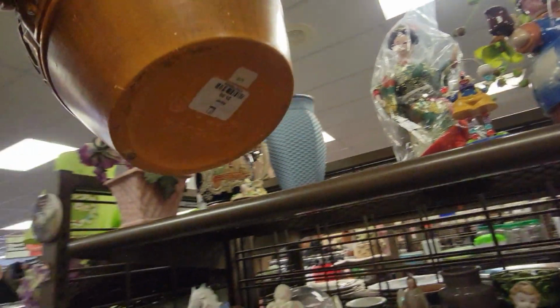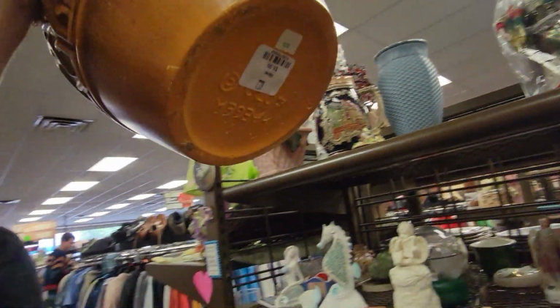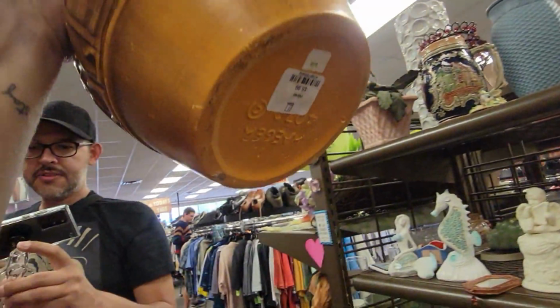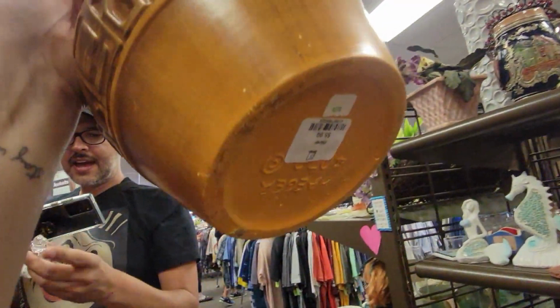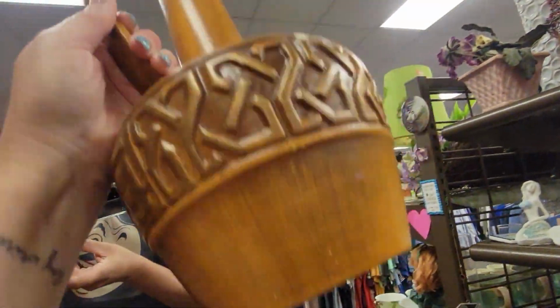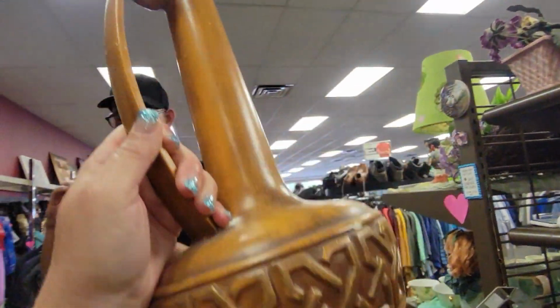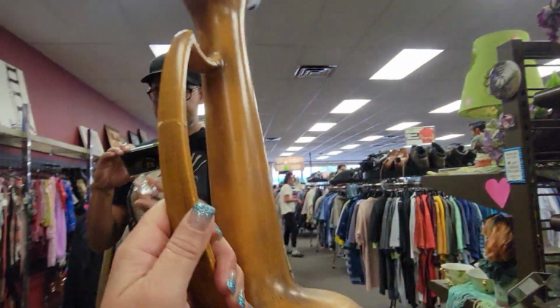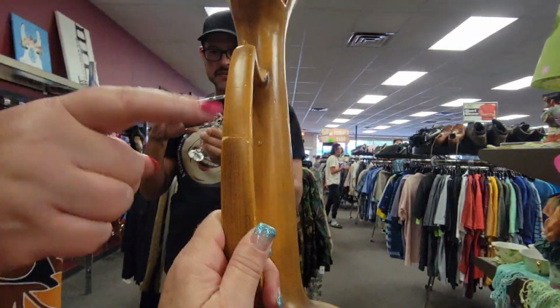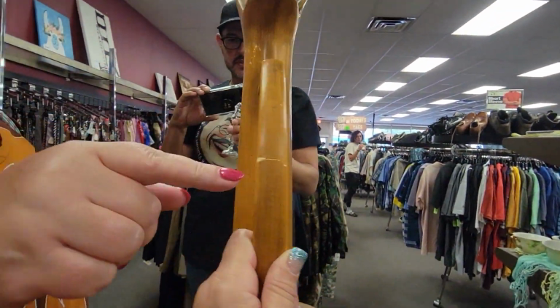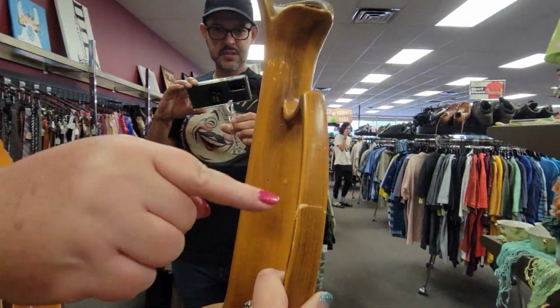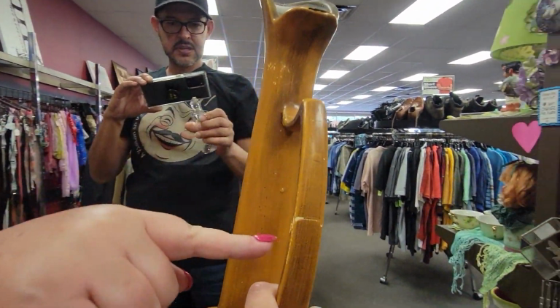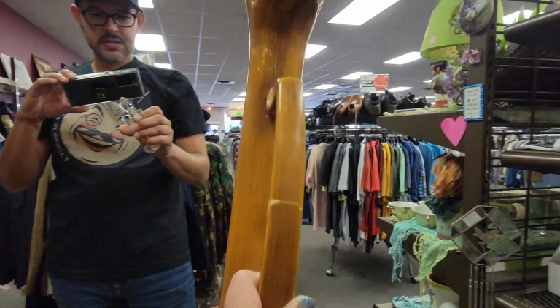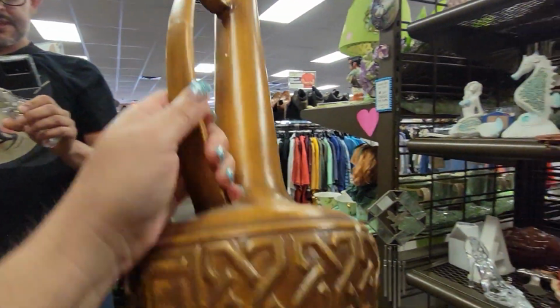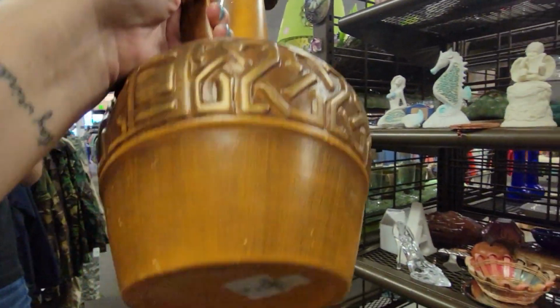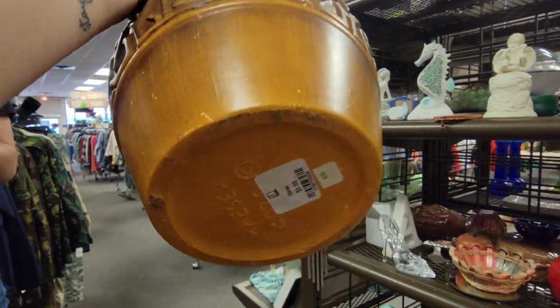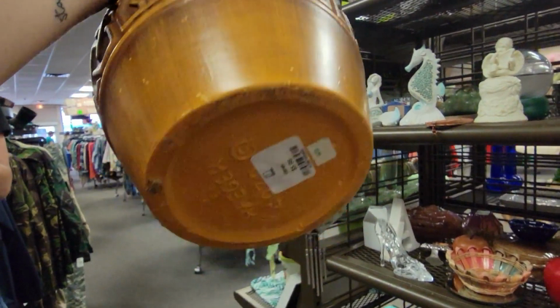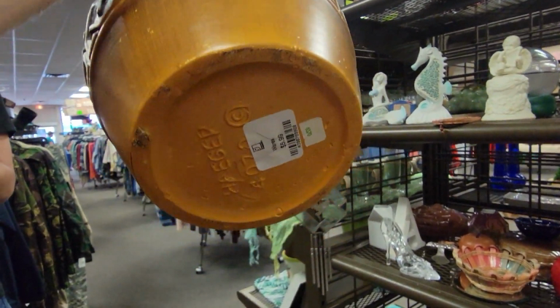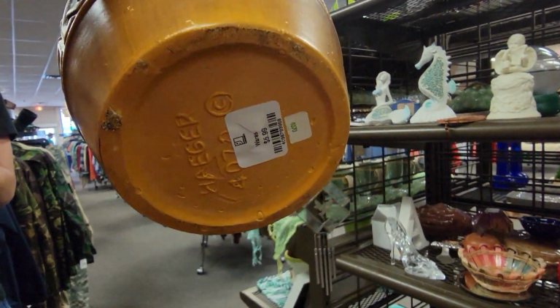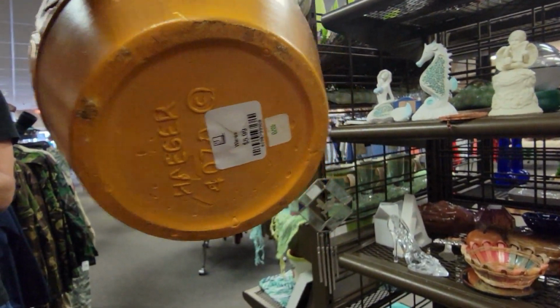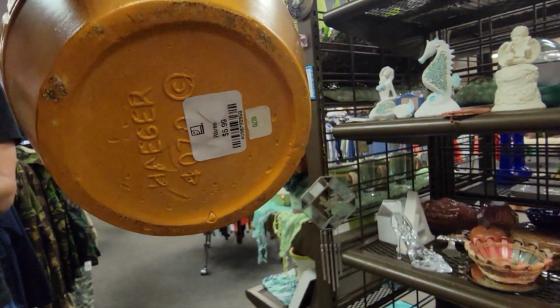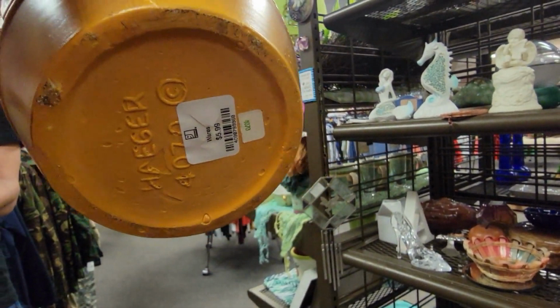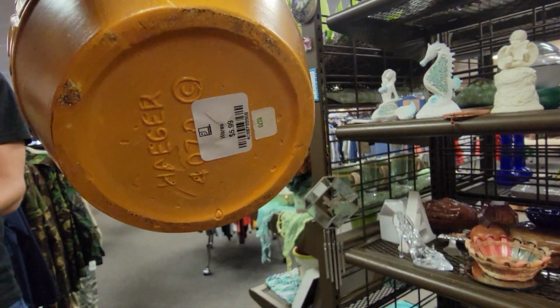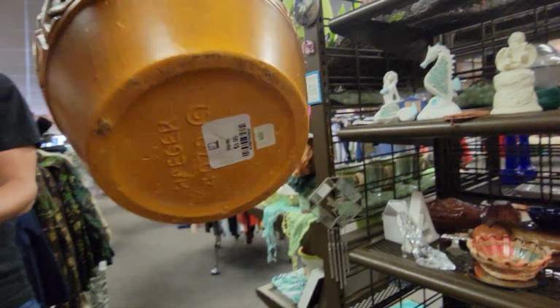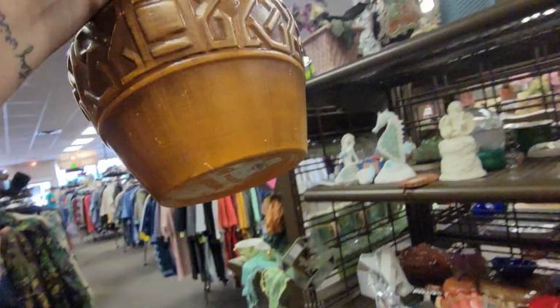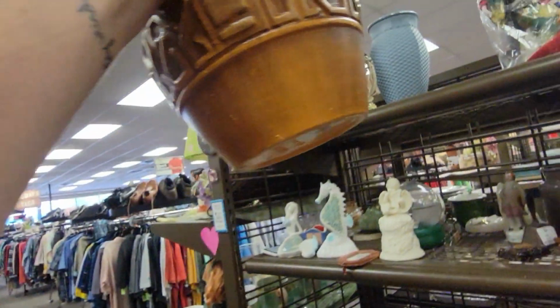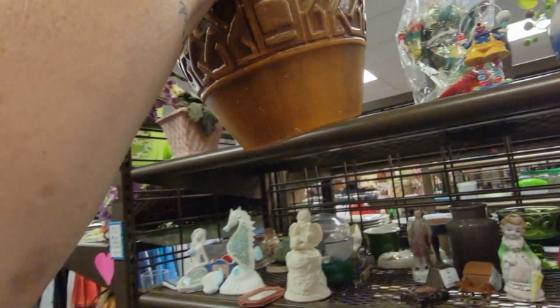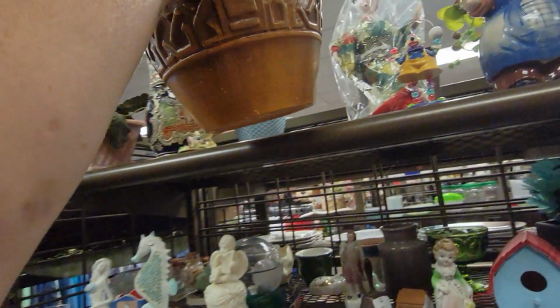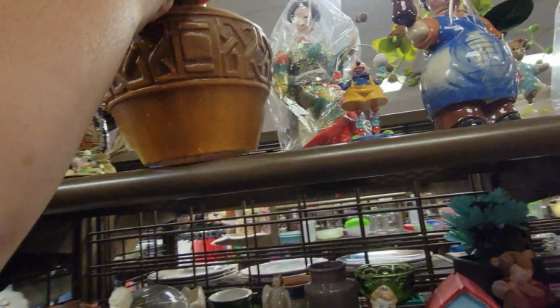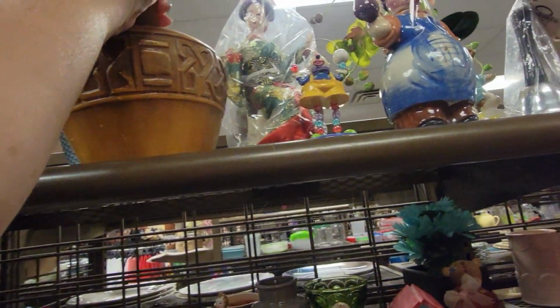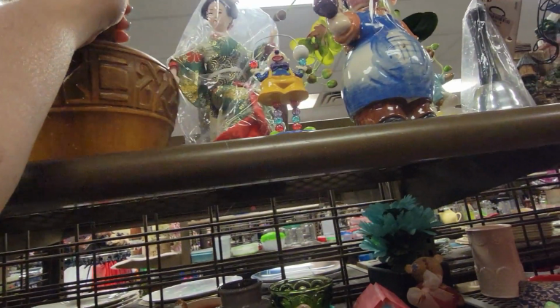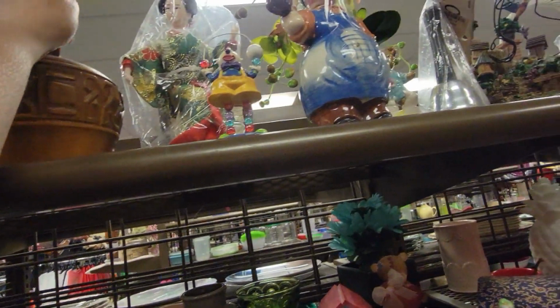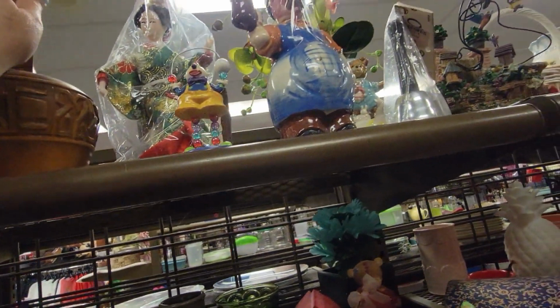This is Hager. It sure is Hager. Oh, it's got a repair — that's a shame. Well, we found Hager at the Goodwill in Colorado for $5.99. We don't have that happening in Indiana.